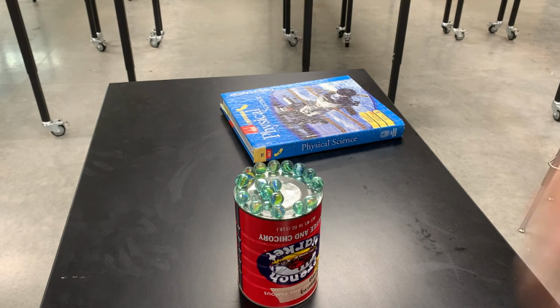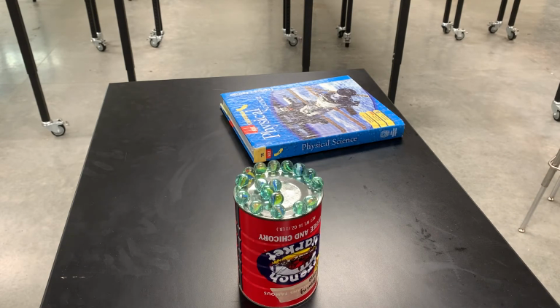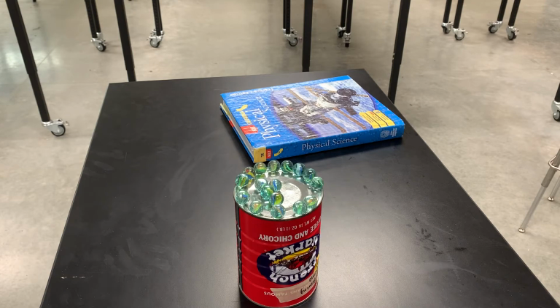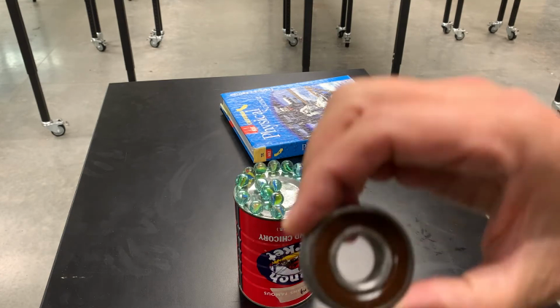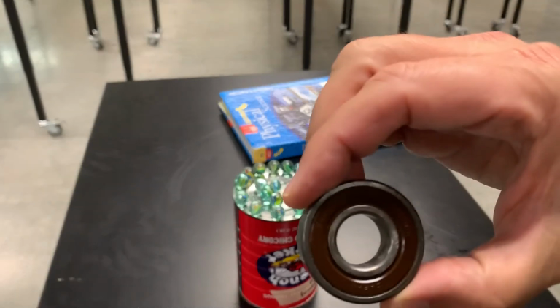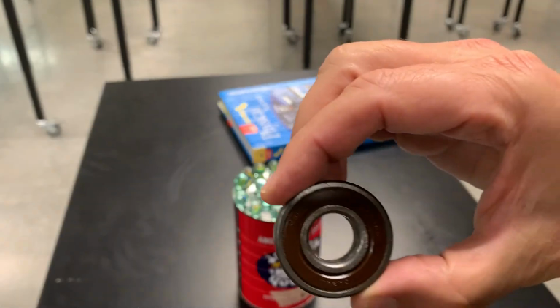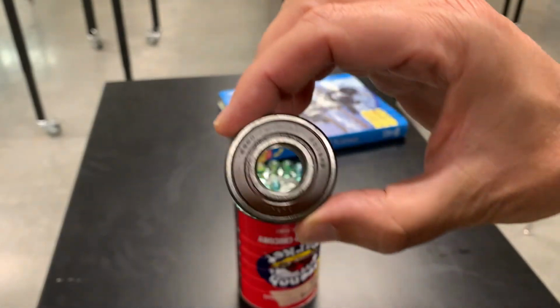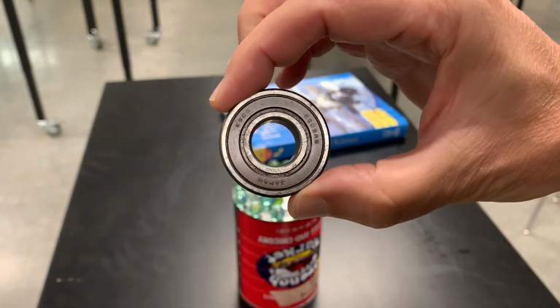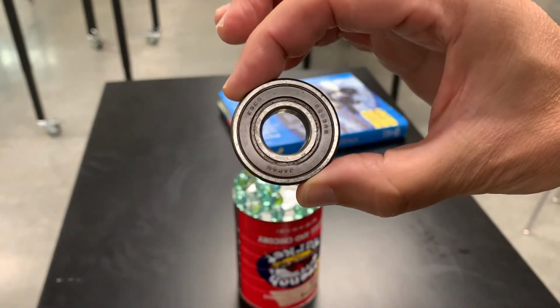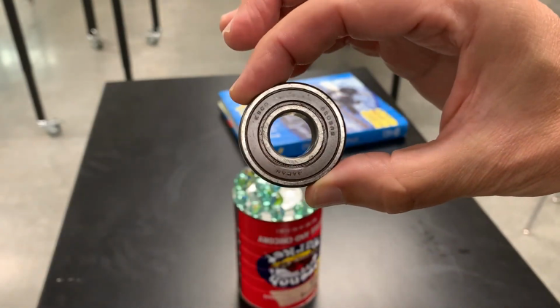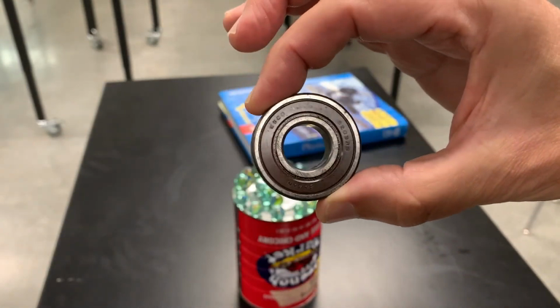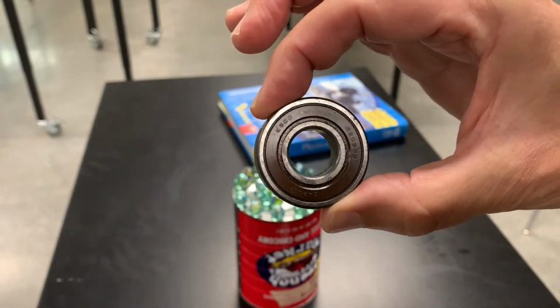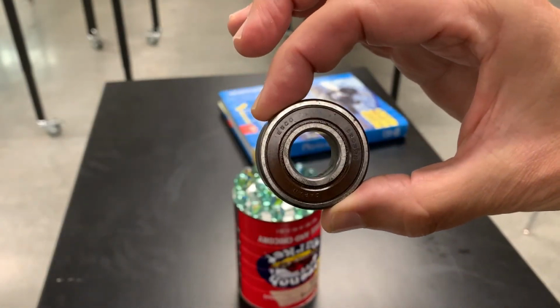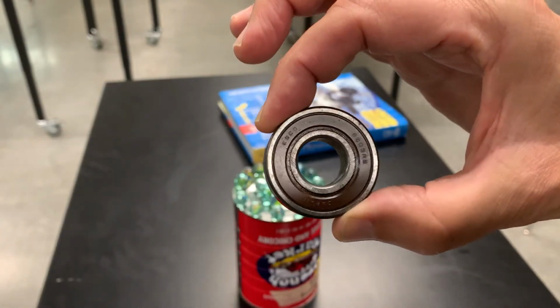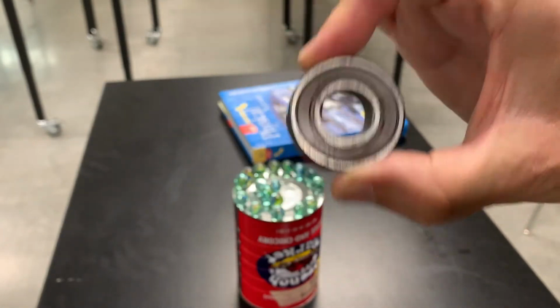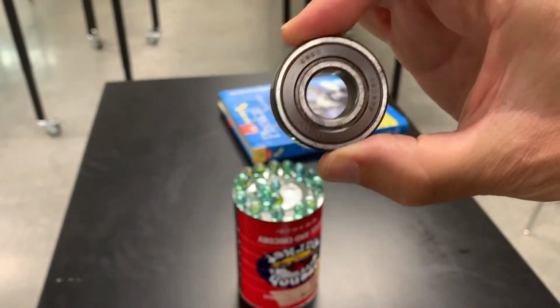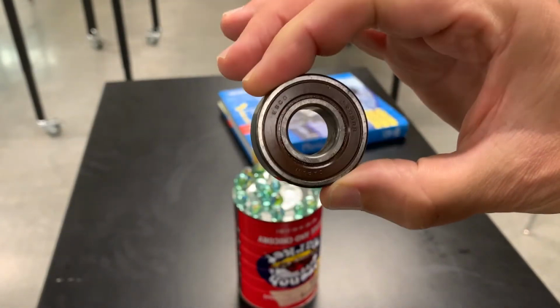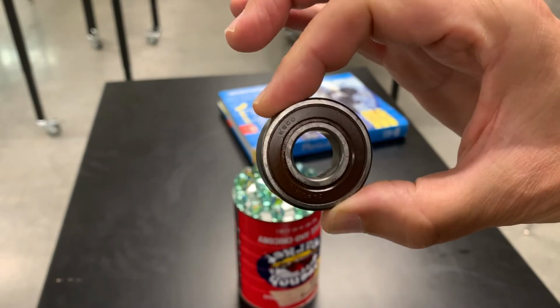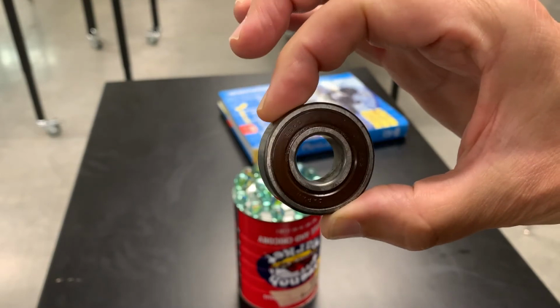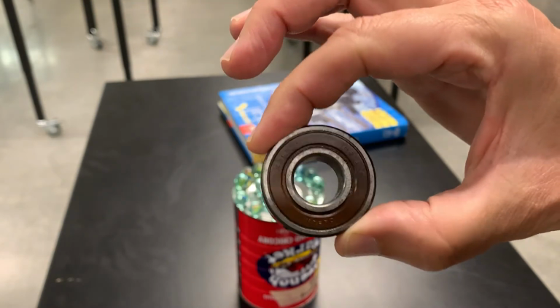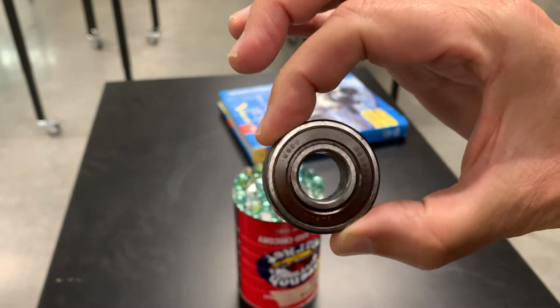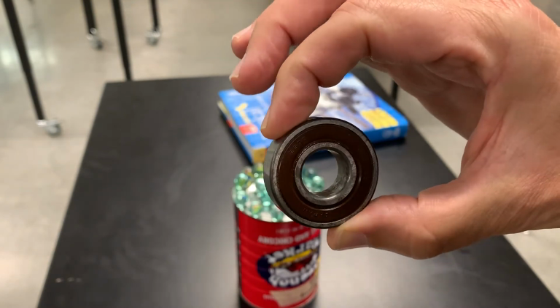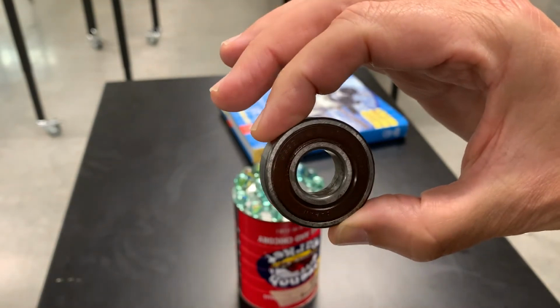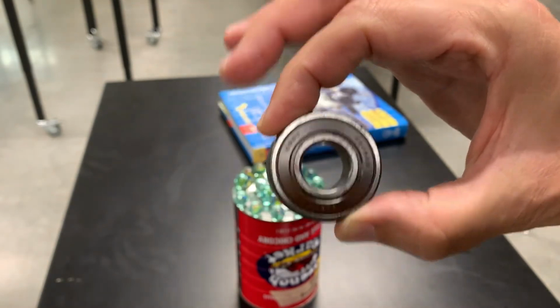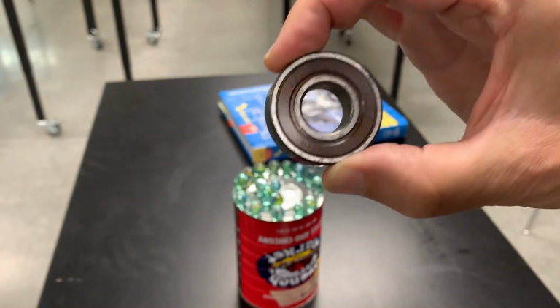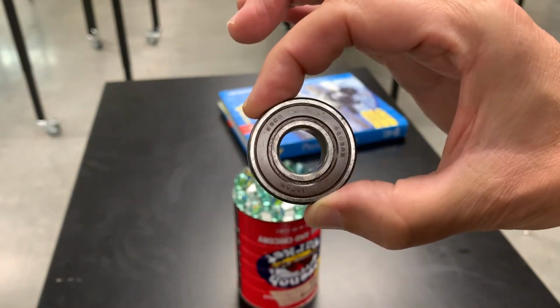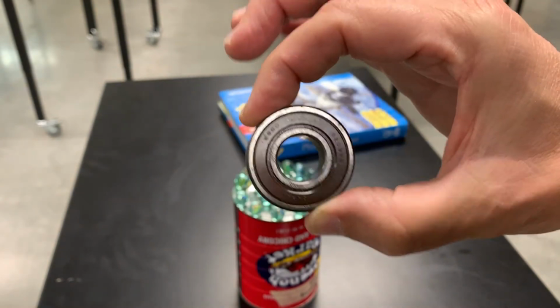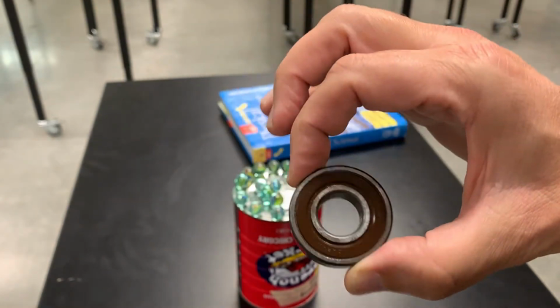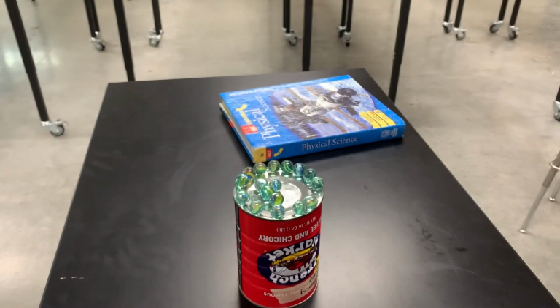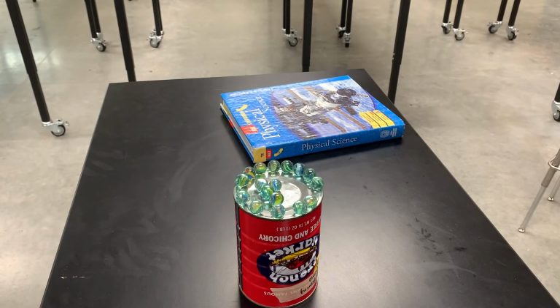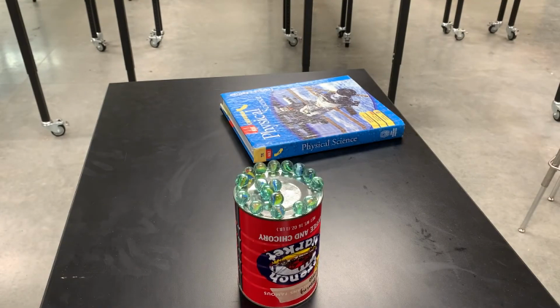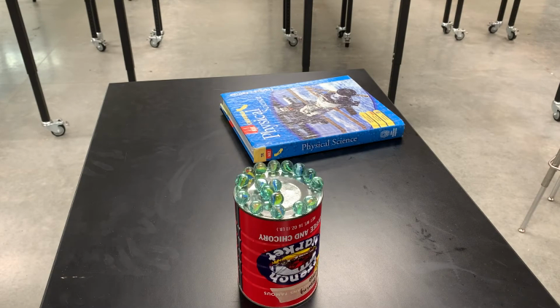Sometimes these bearings do fail, and when they fail it's bad — a lot of smoke, a lot of destruction. But that's kind of rare. So that's ball bearings.